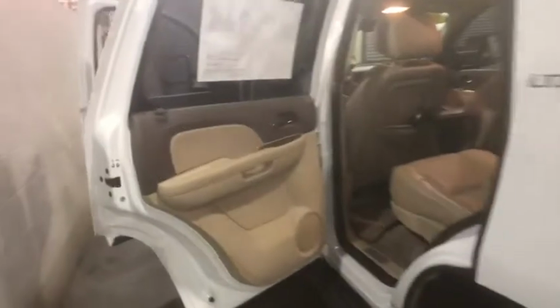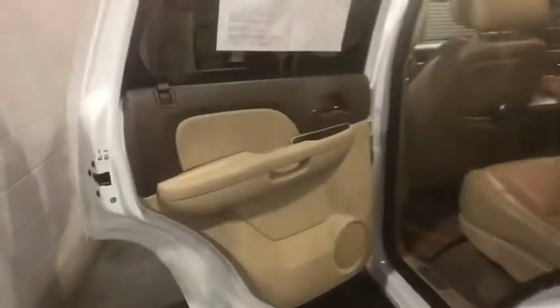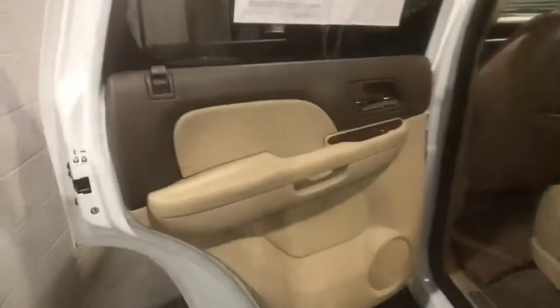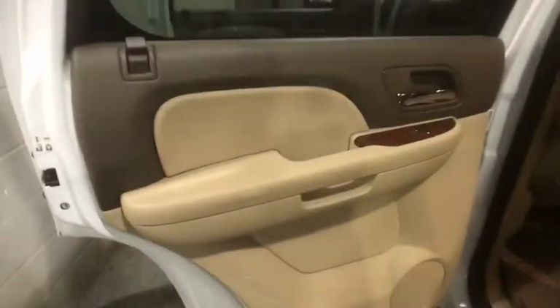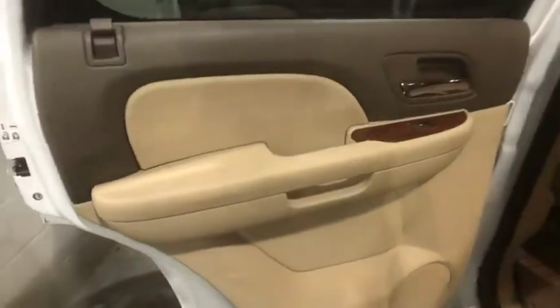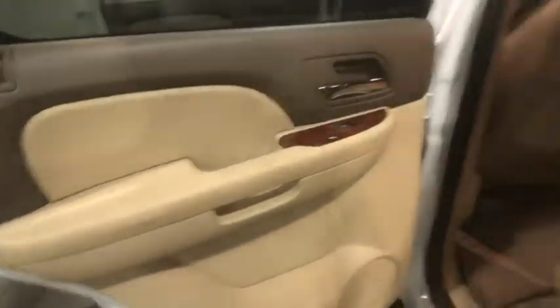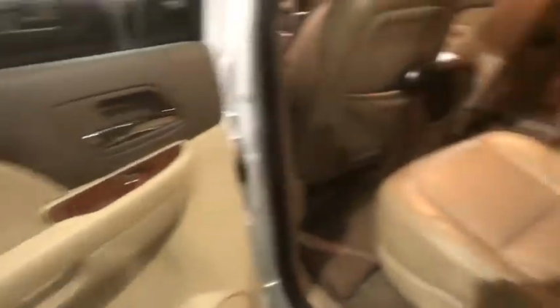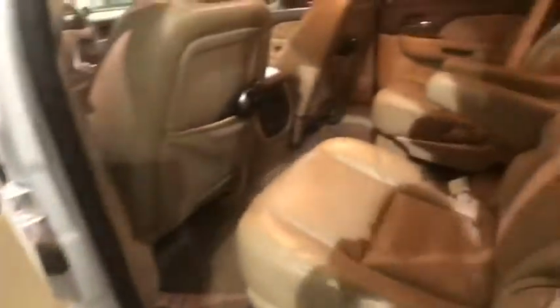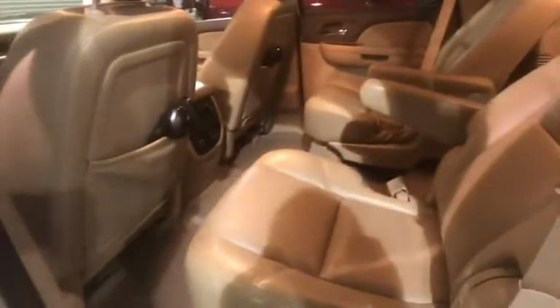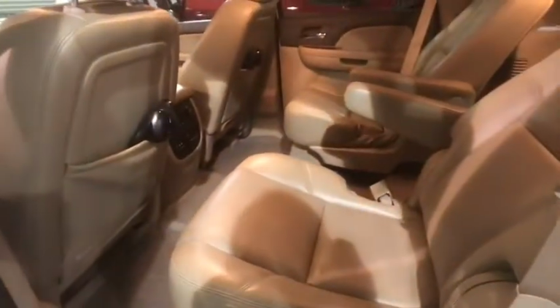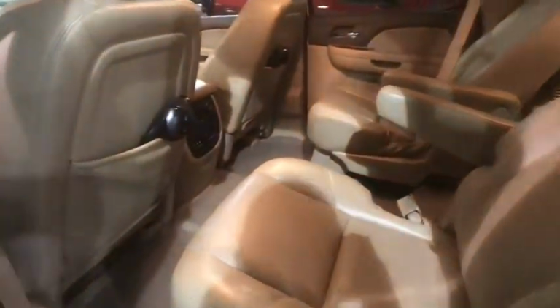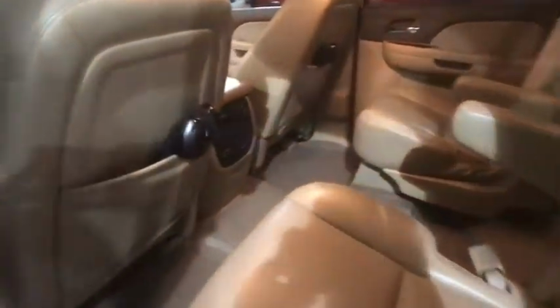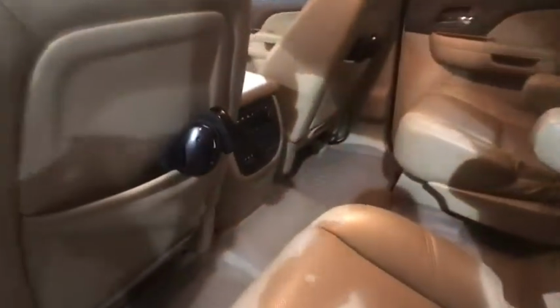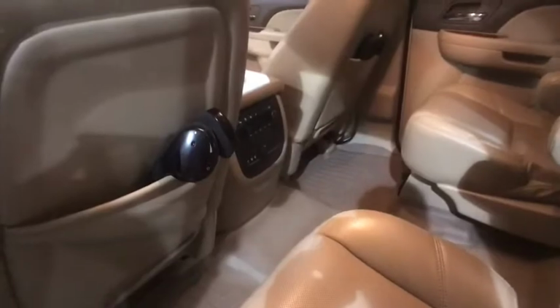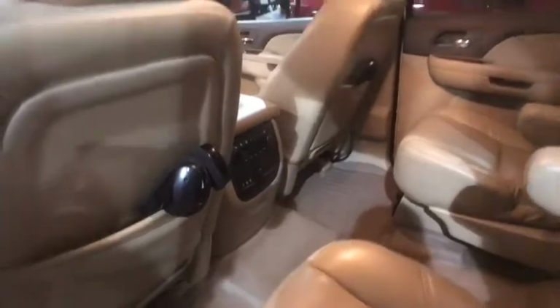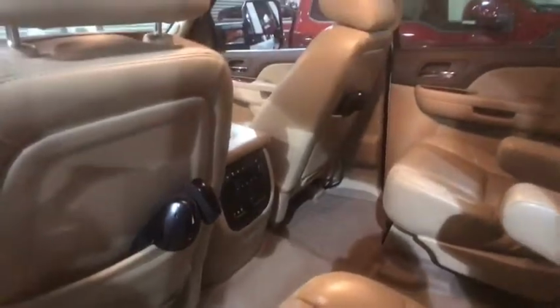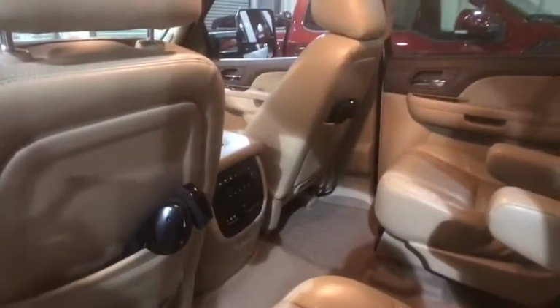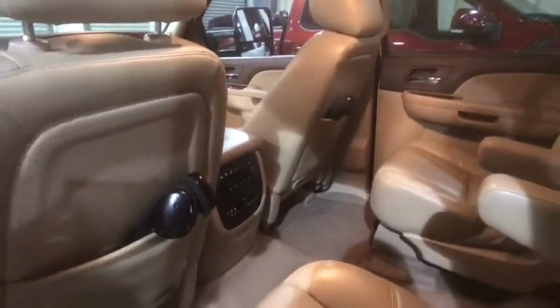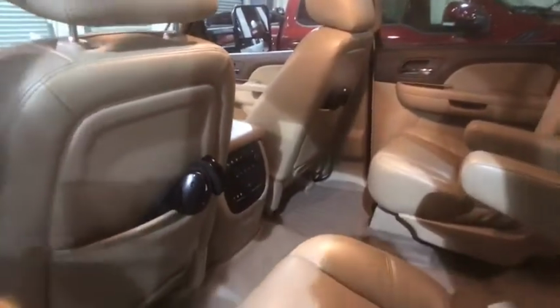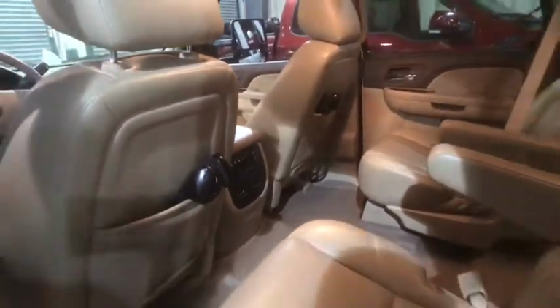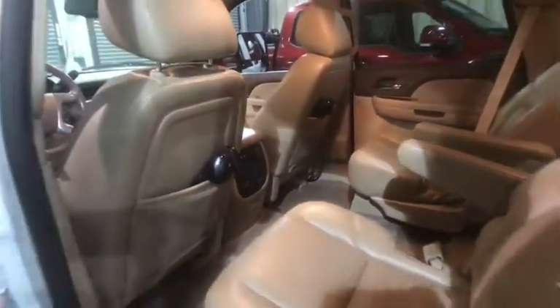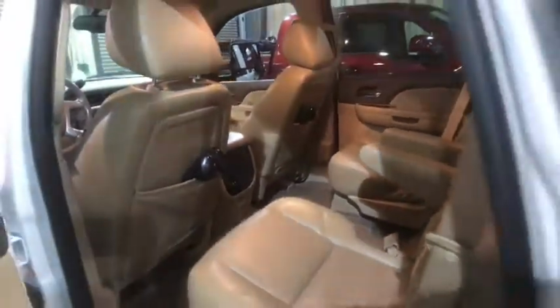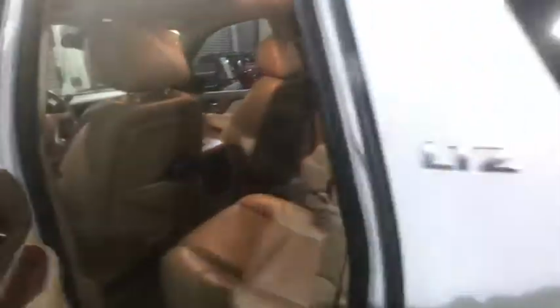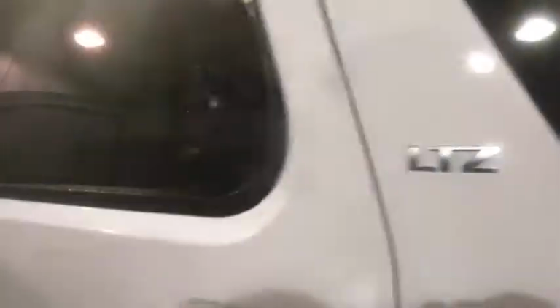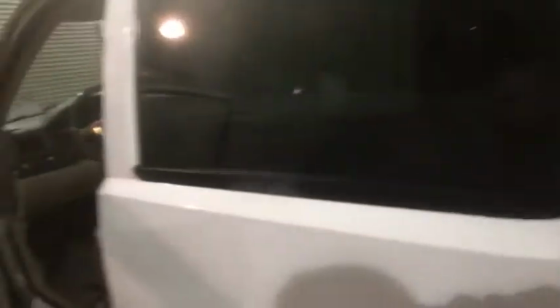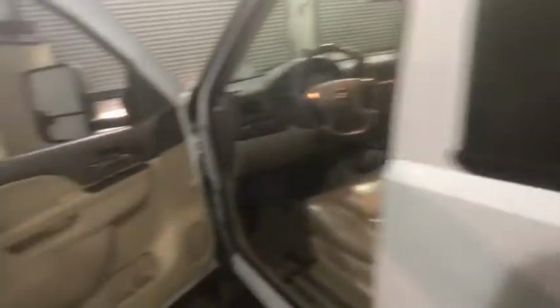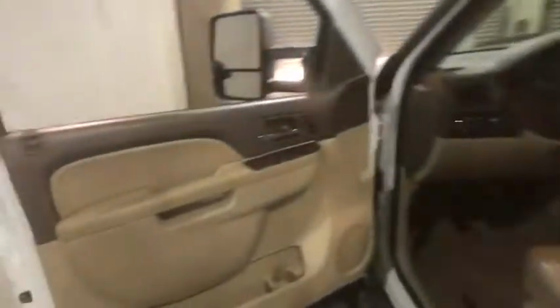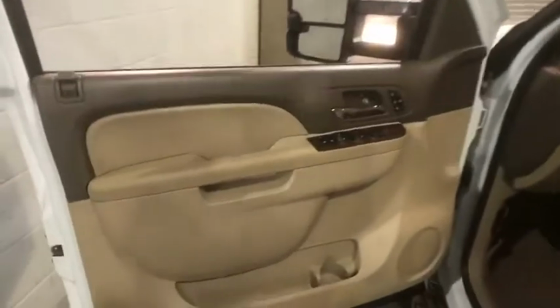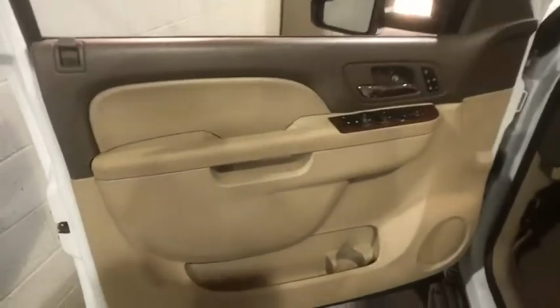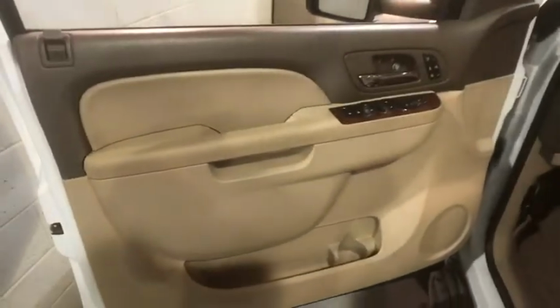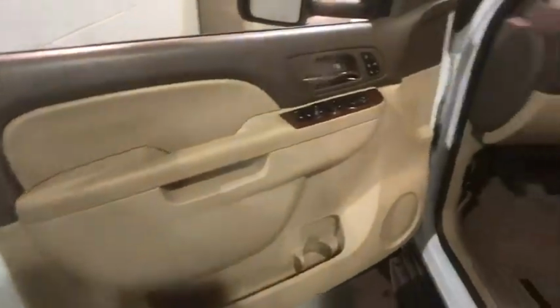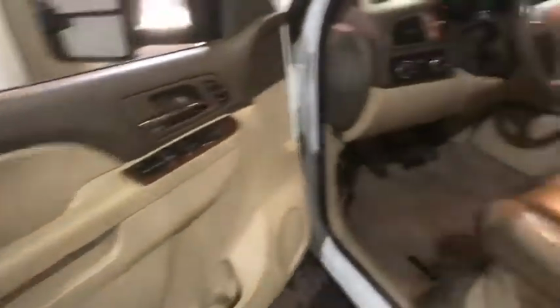Here are some of this vehicle's great options: power passenger seat, remote engine start, navigation system, Bose sound system, traction control, dual airbags, power steering.